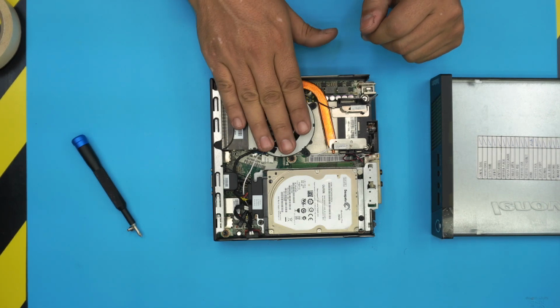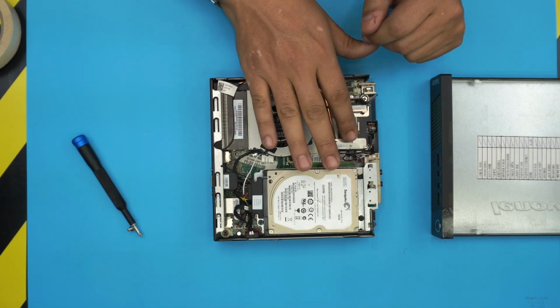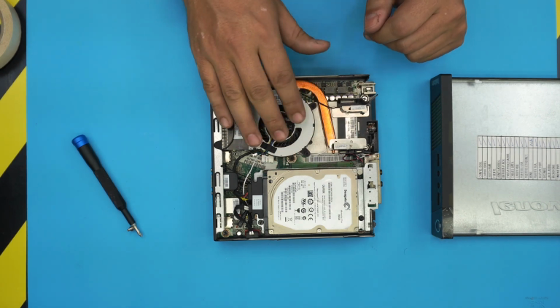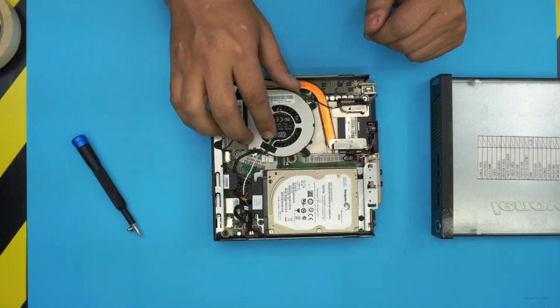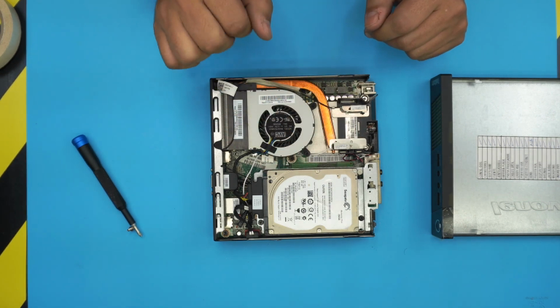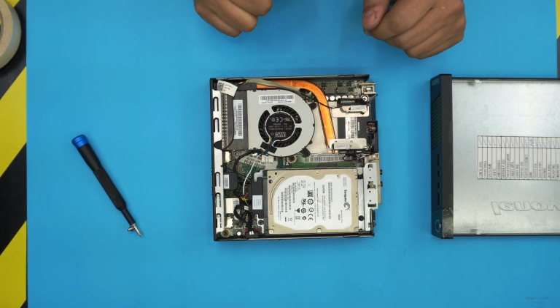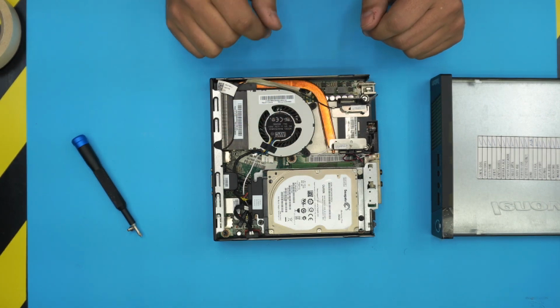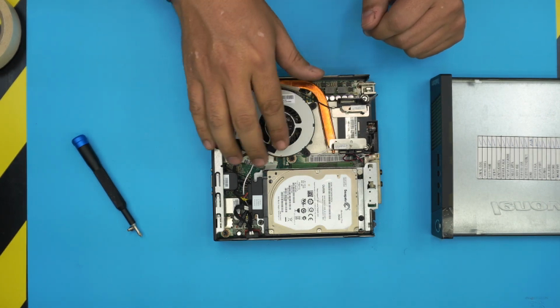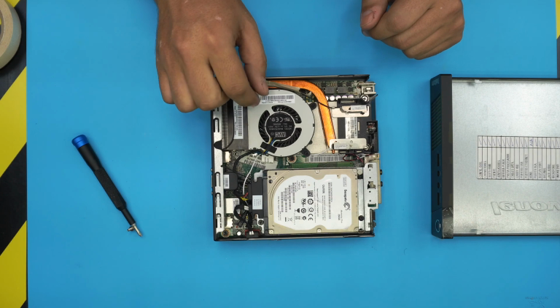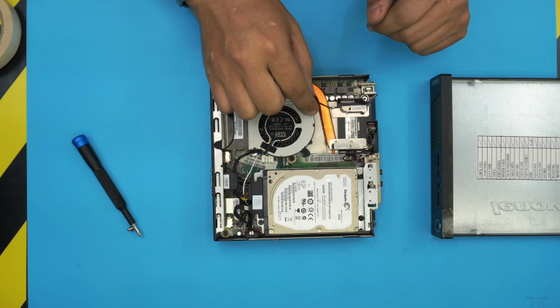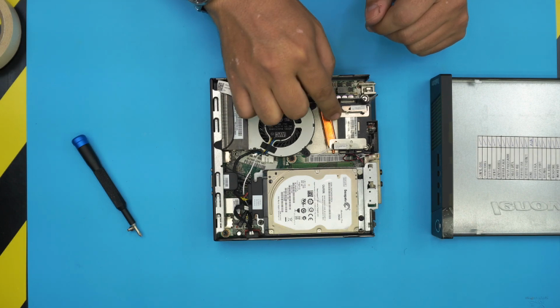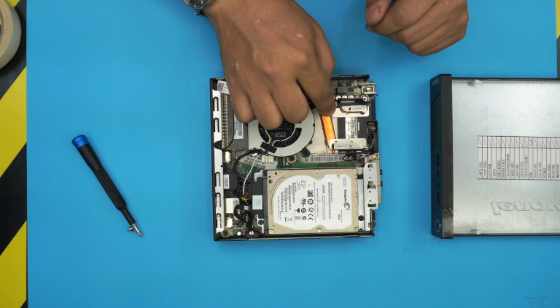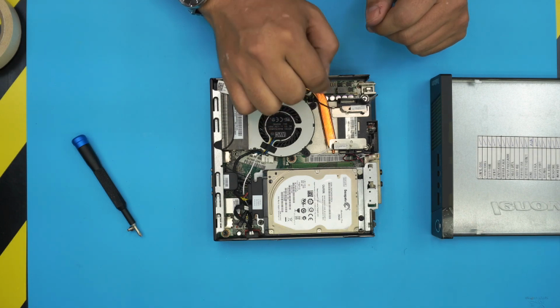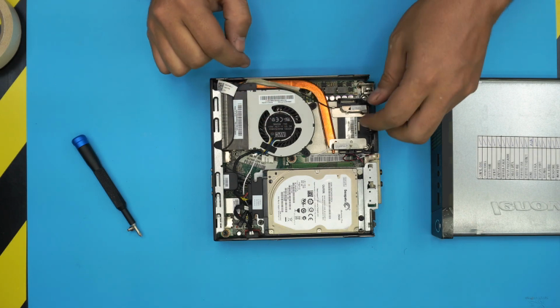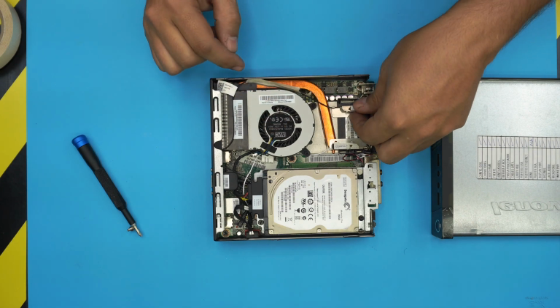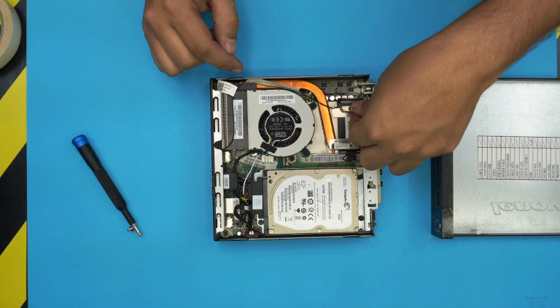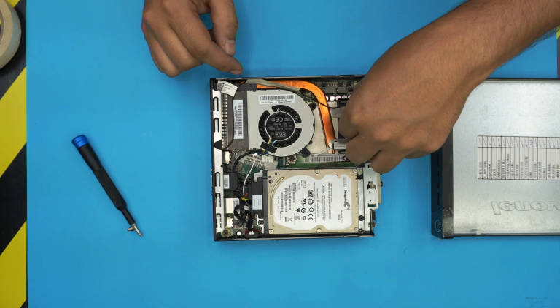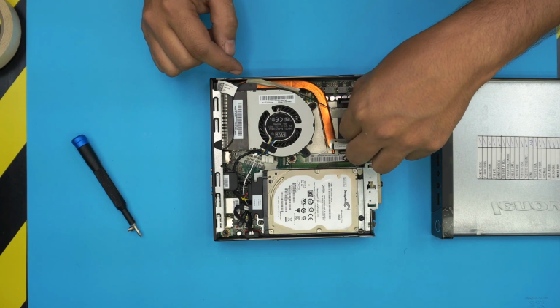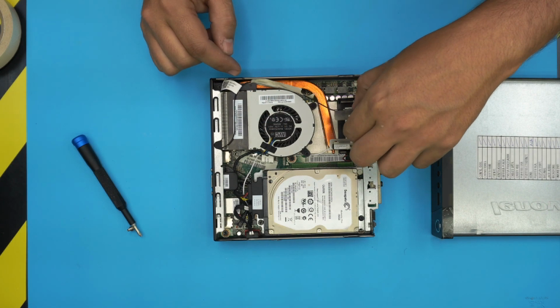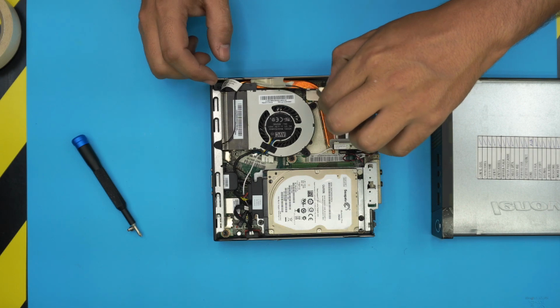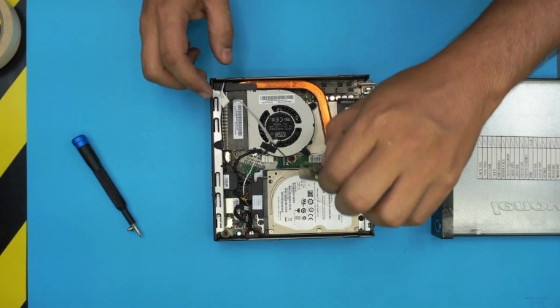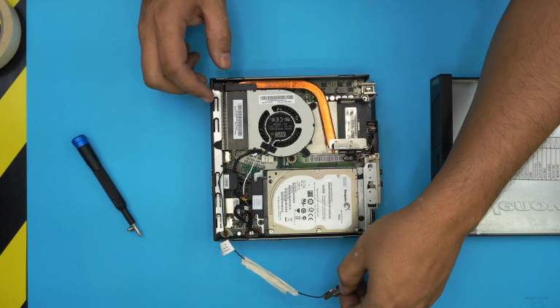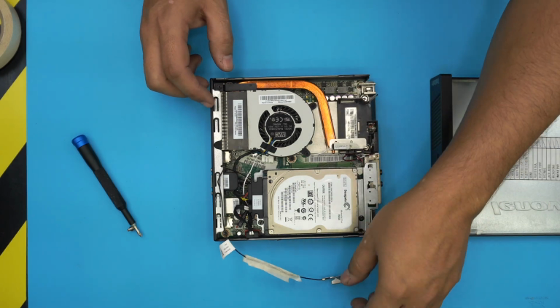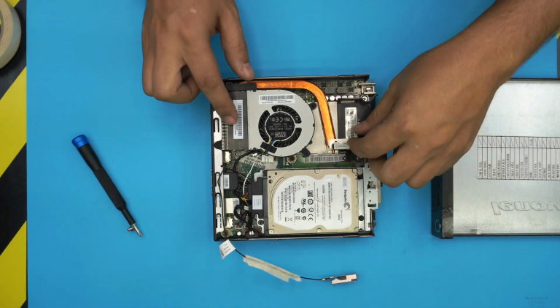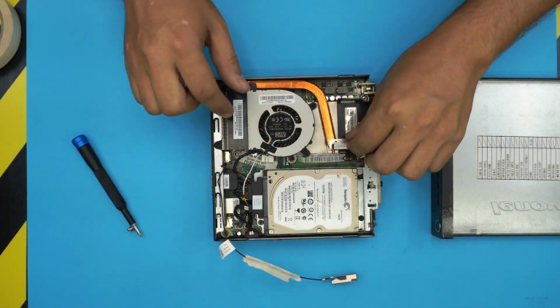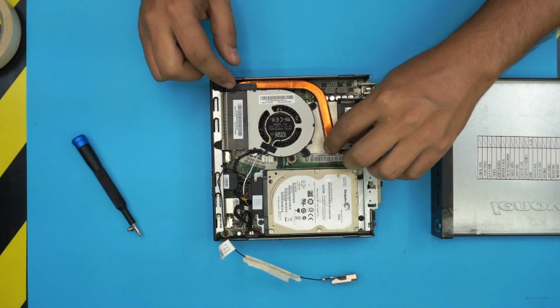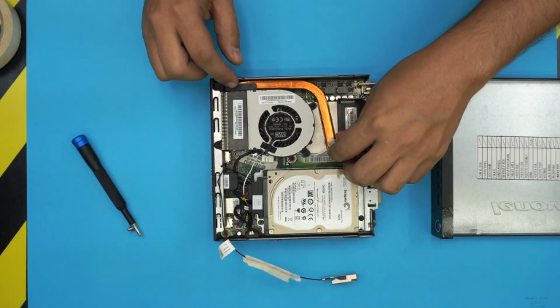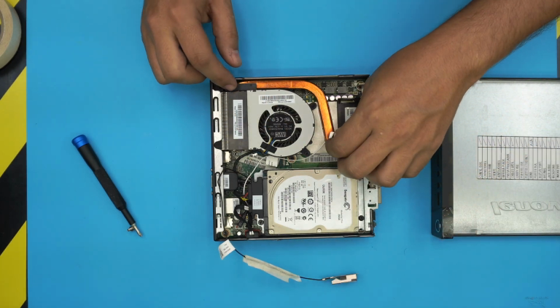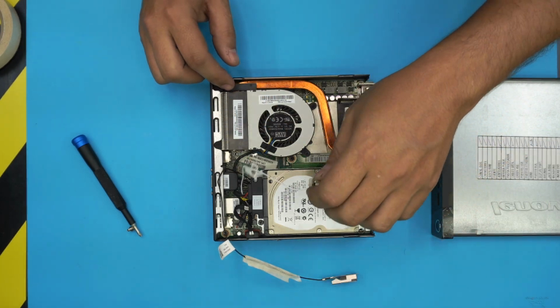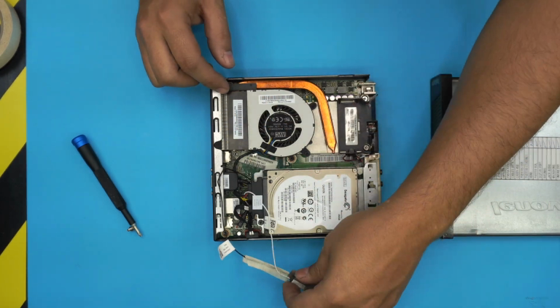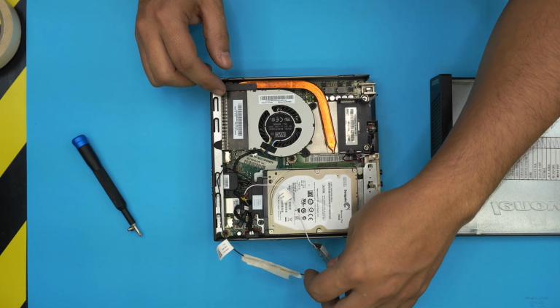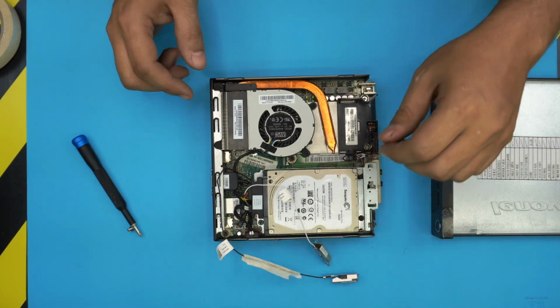Inside you'll see the heatsink right here and the fan right over here. On this one we upgraded the Wi-Fi antennas, so first we're going to remove any Wi-Fi cable that is crossing over — put it to one side.